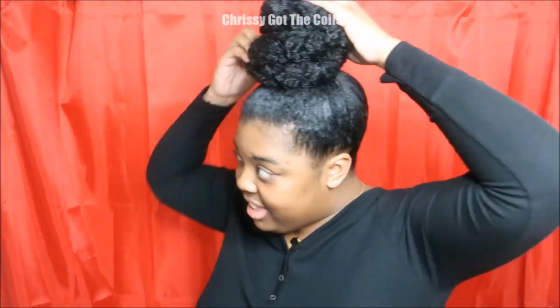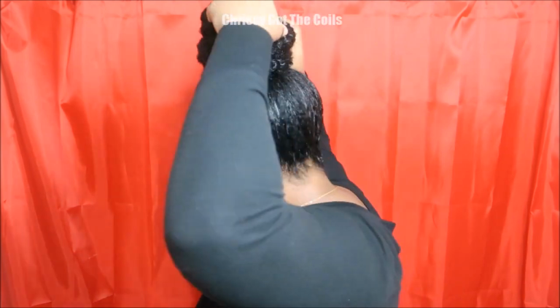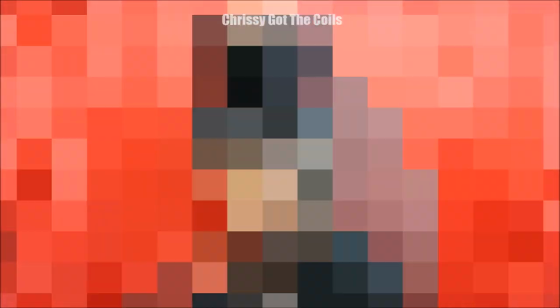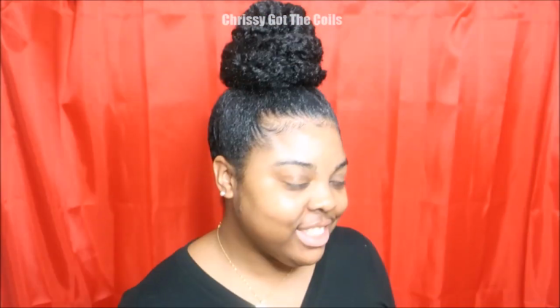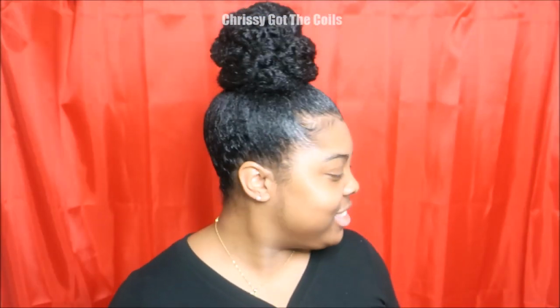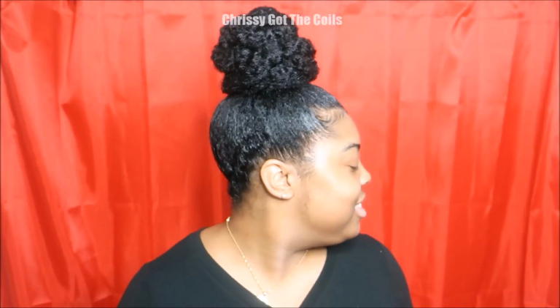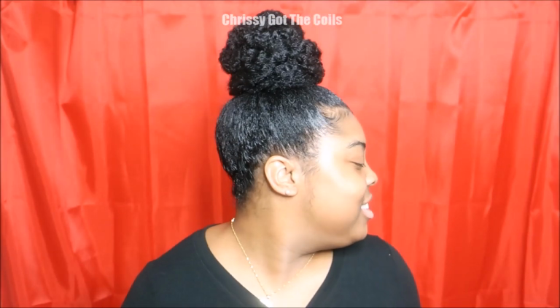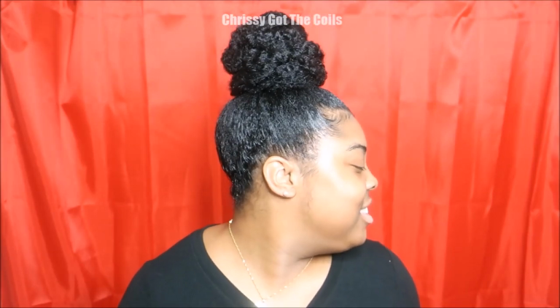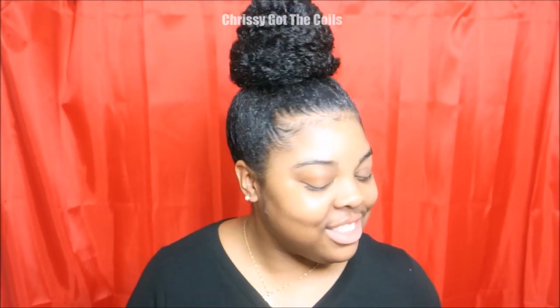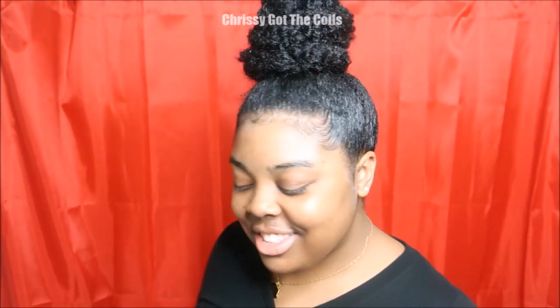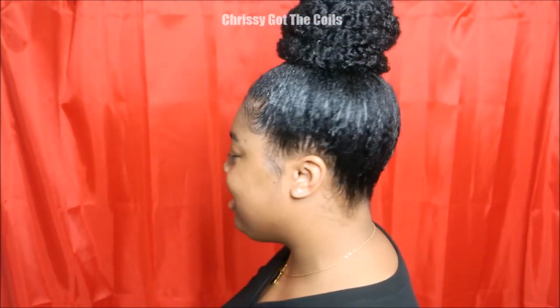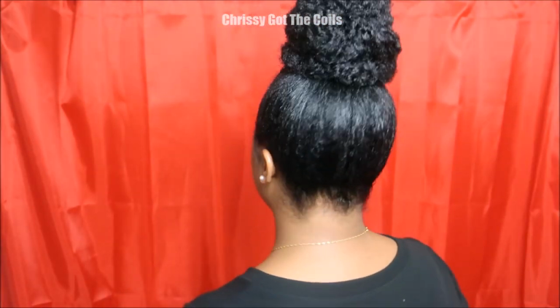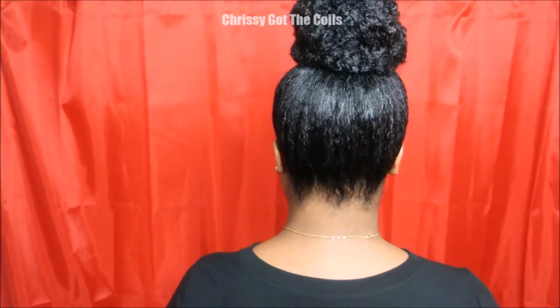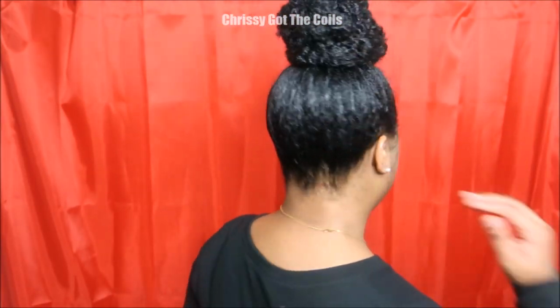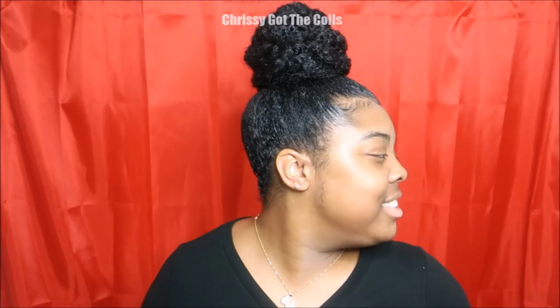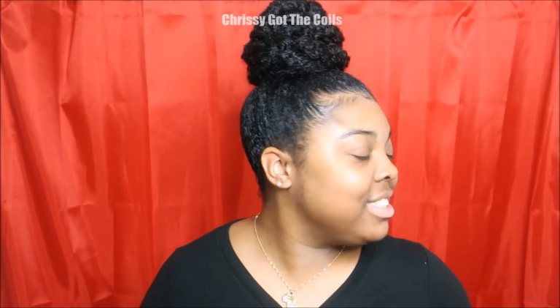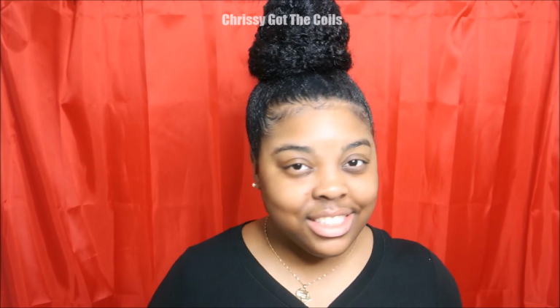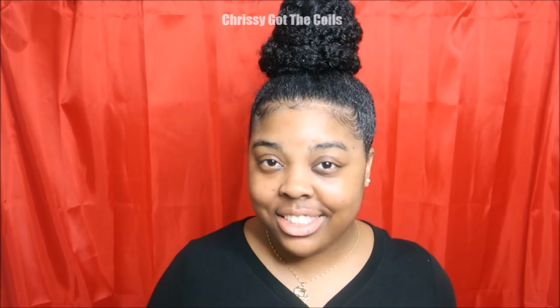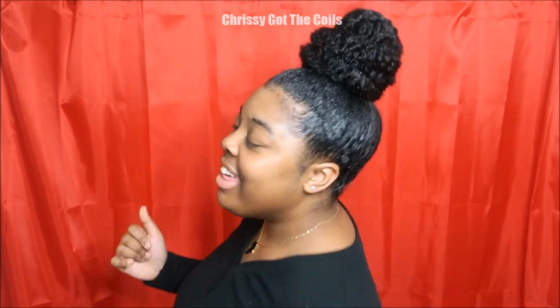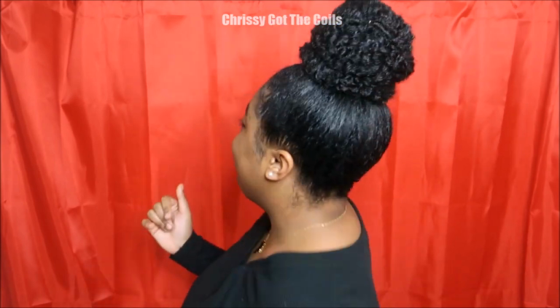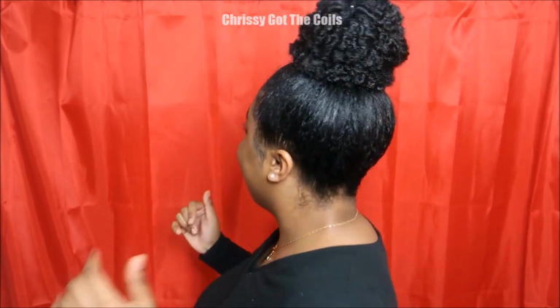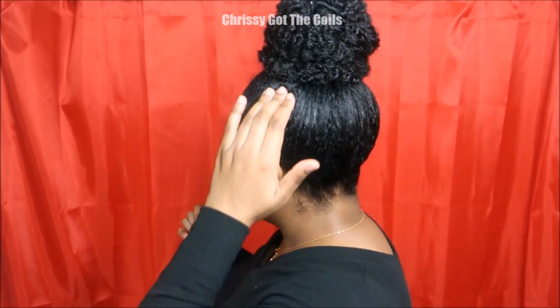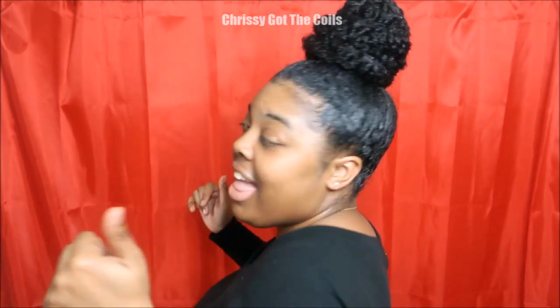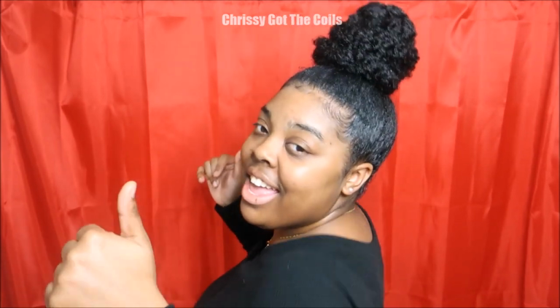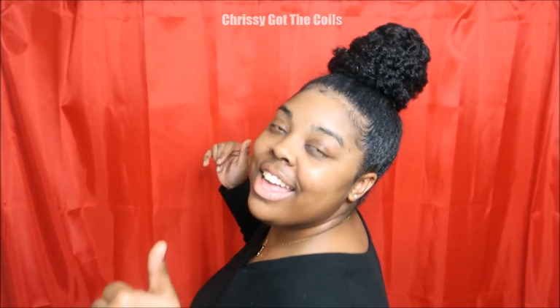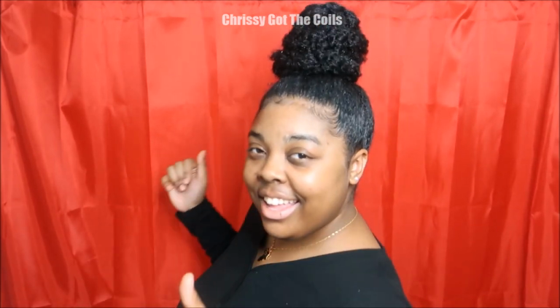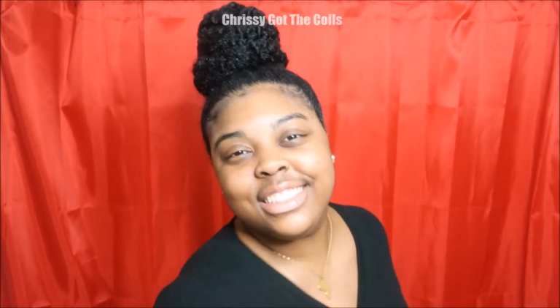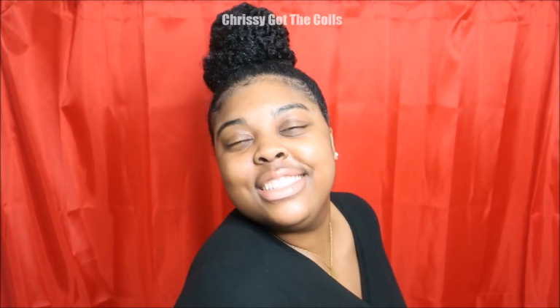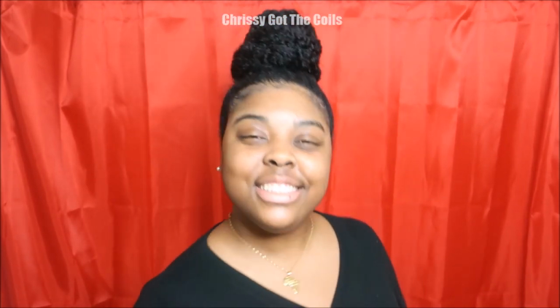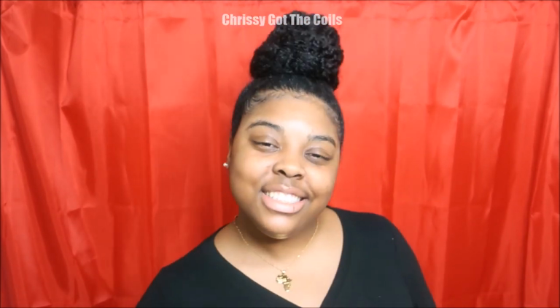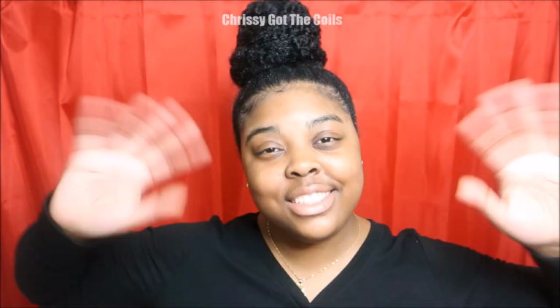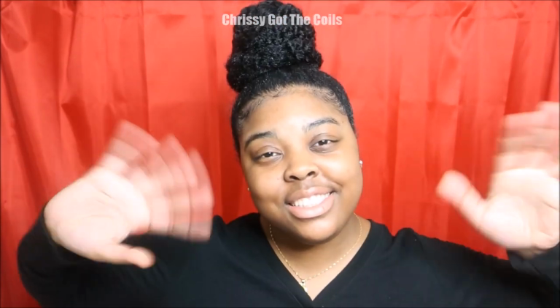And this is the finished look. Now it's time to rate this style — thumbs up if you loved it, thumbs down if you don't. Check out days 1 through 18 on my channel, and I'll see you guys tomorrow for day 20.